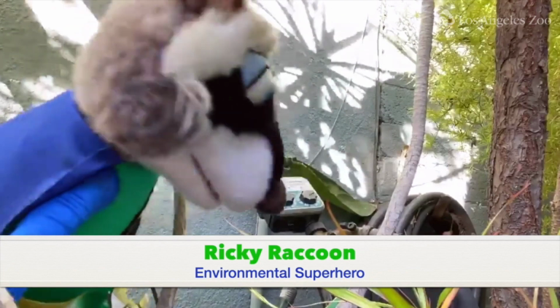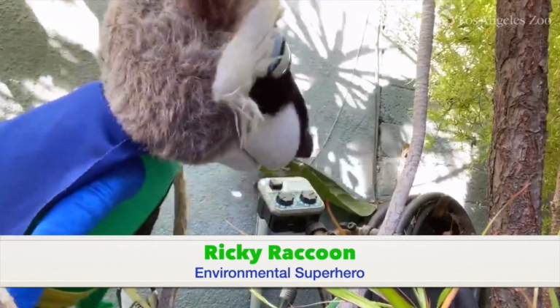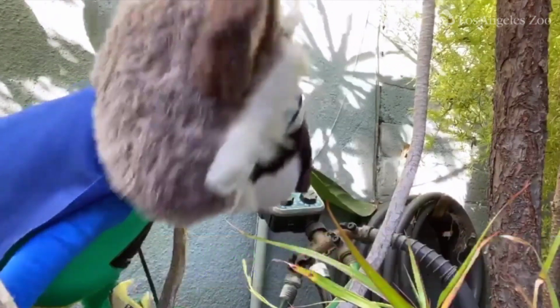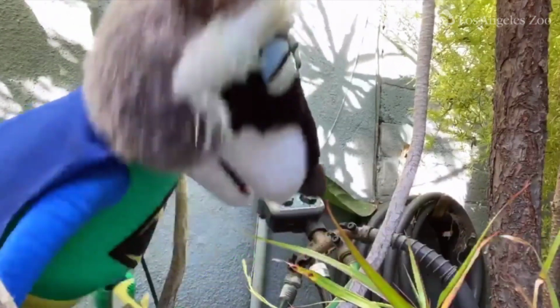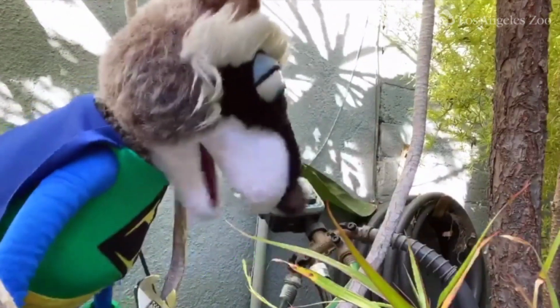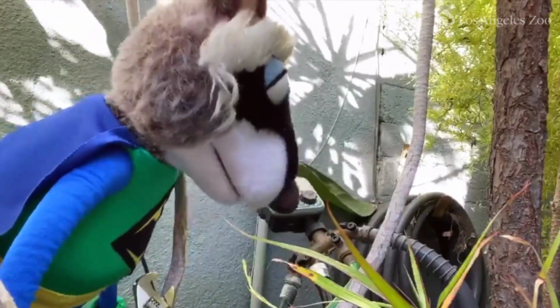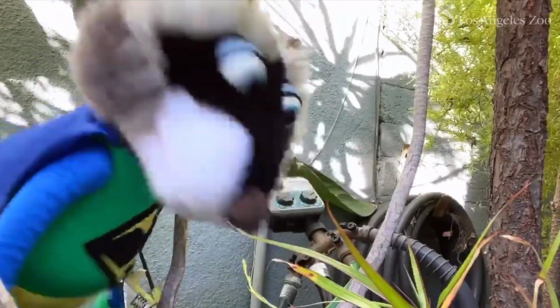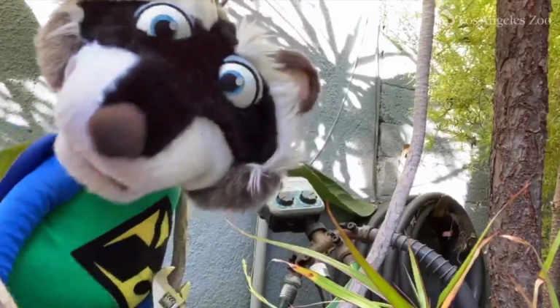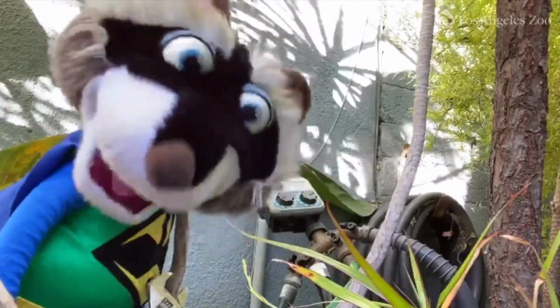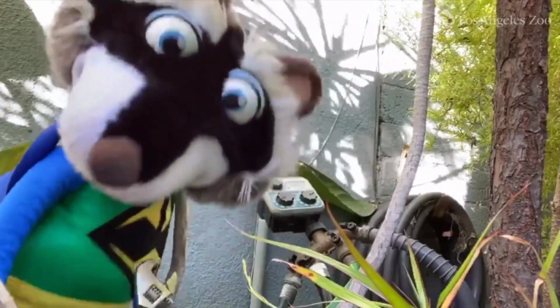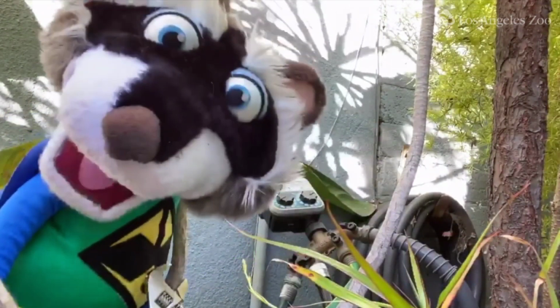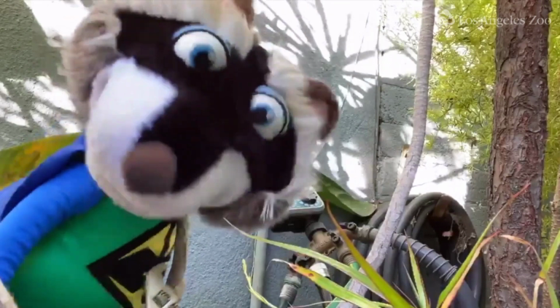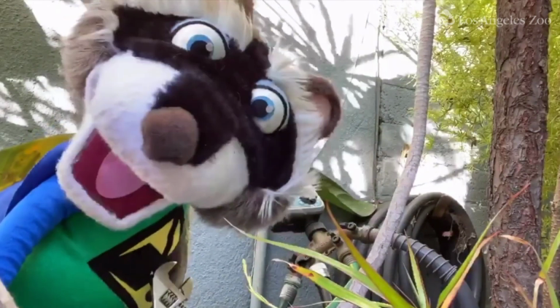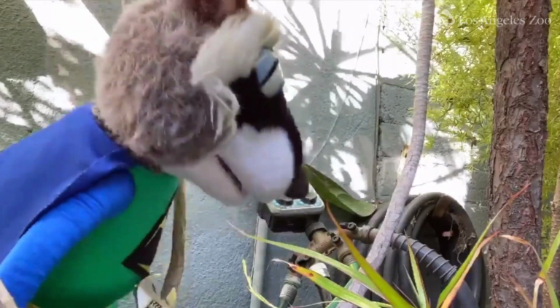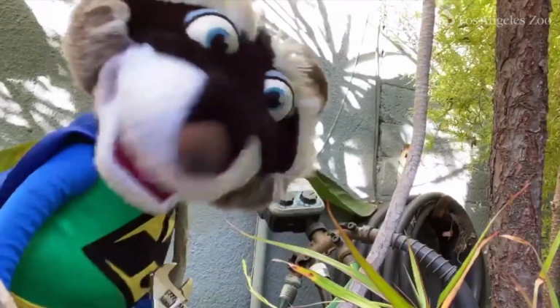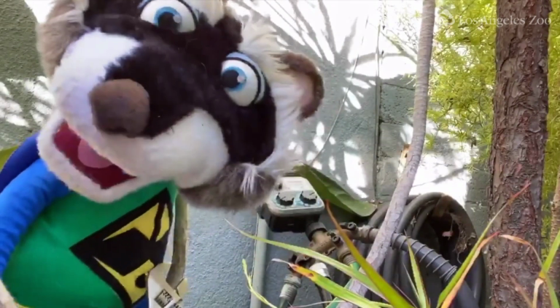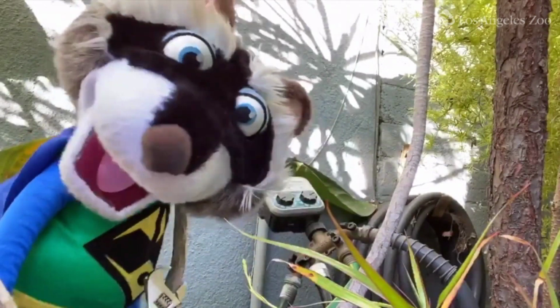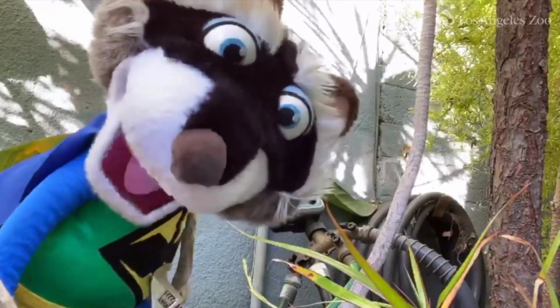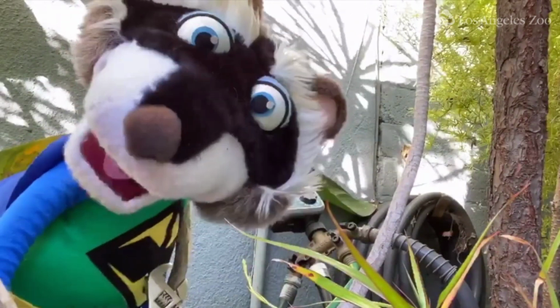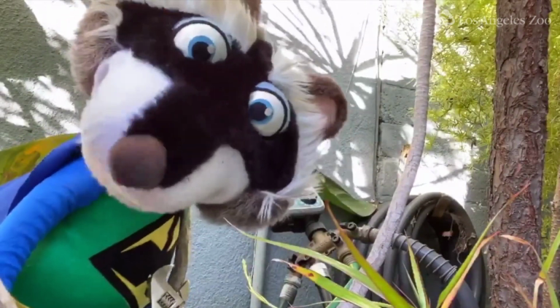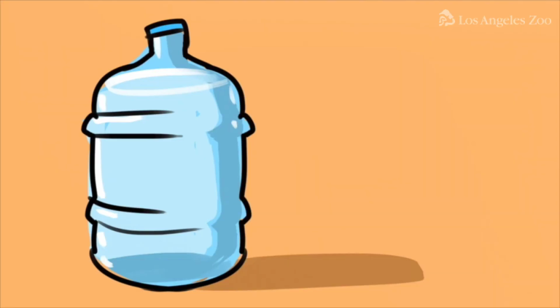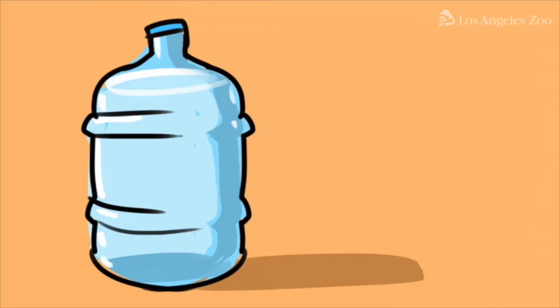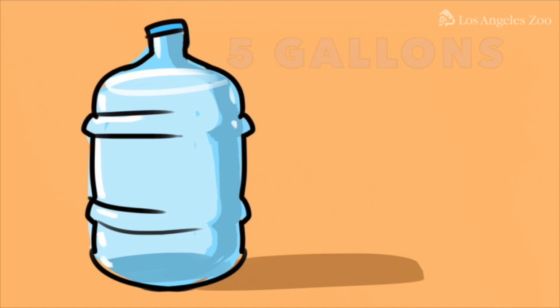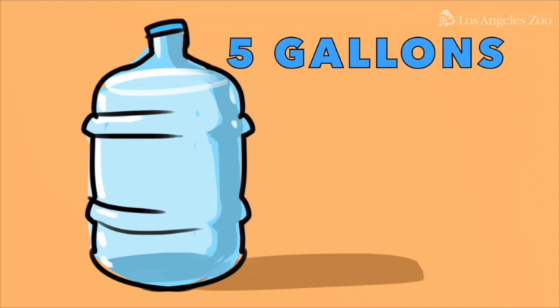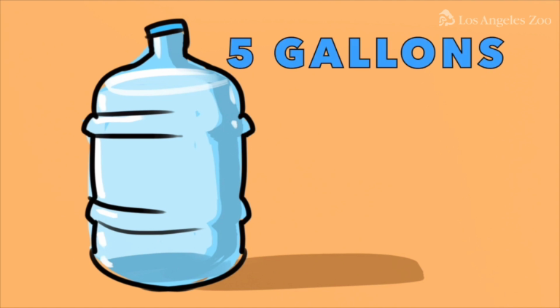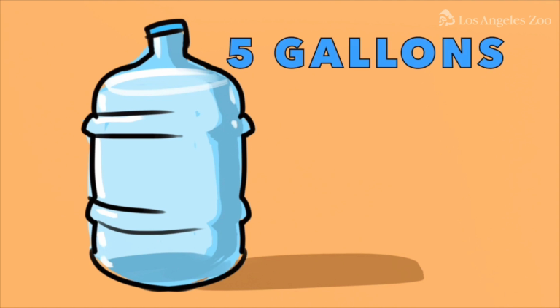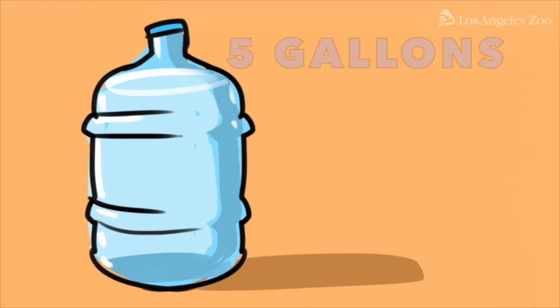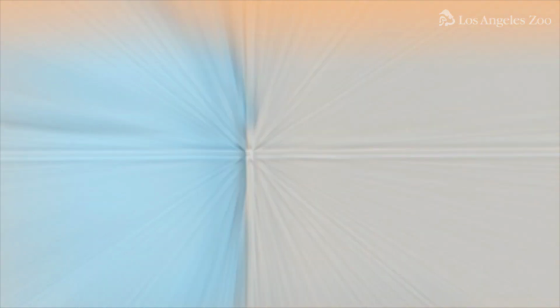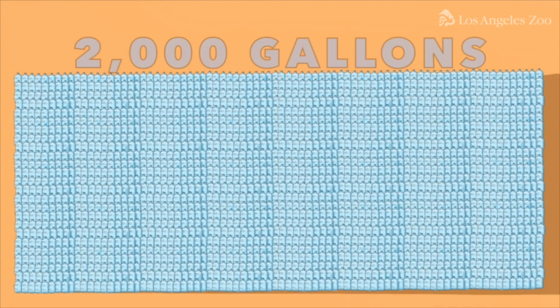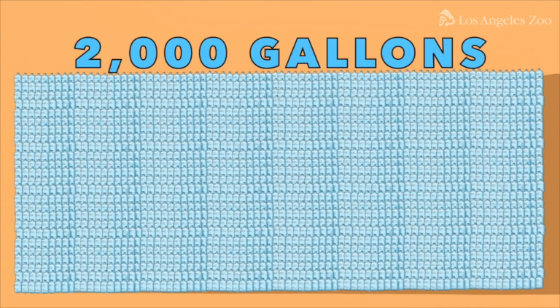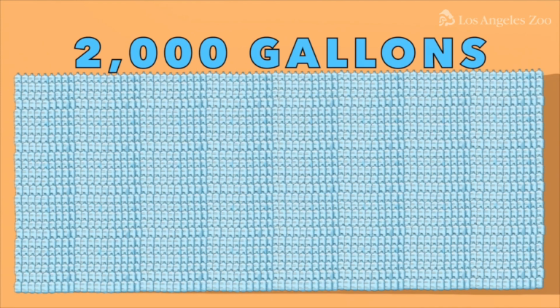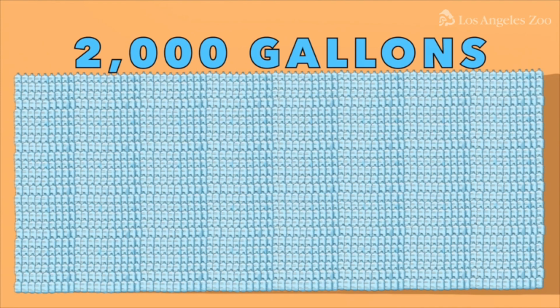I'm just fixing this leaky faucet. Now, this might not seem like a big deal, but did you know a leaky faucet that drips once per second can leak up to five gallons of water a day? That's 2,000 gallons of water a year.